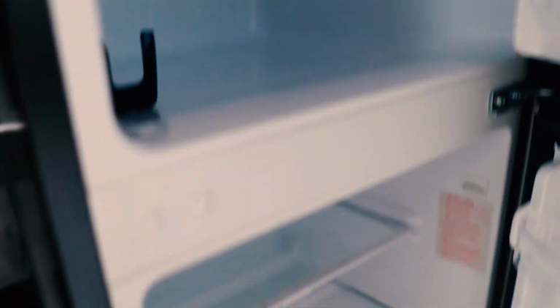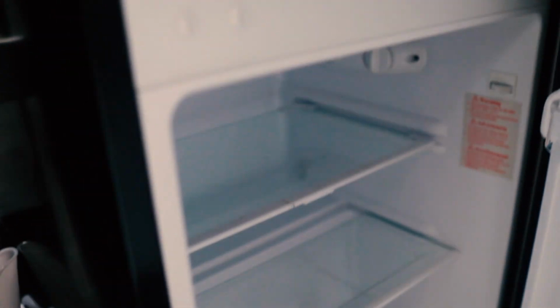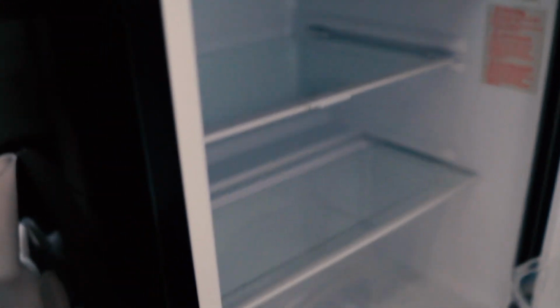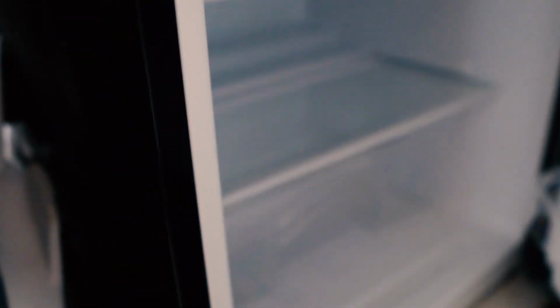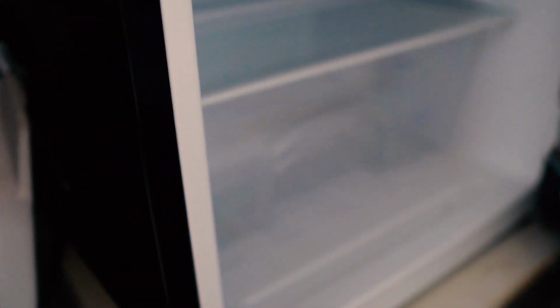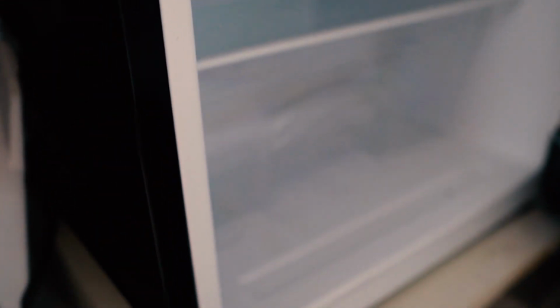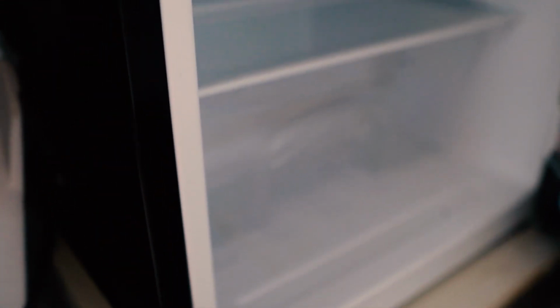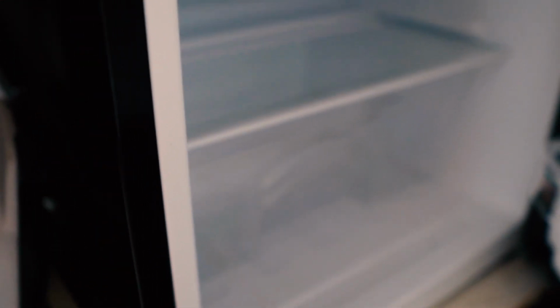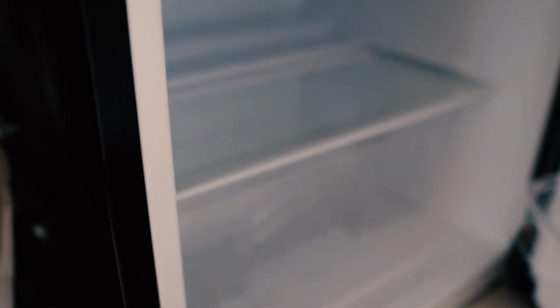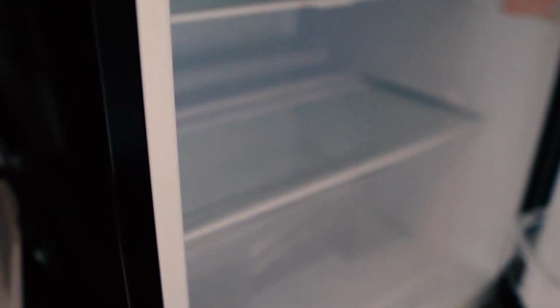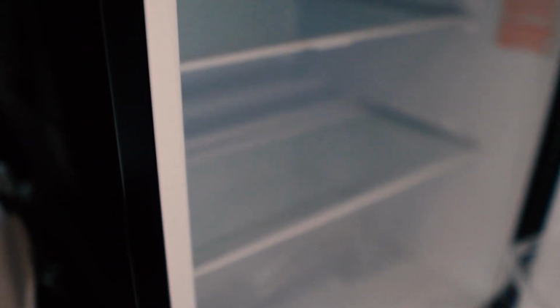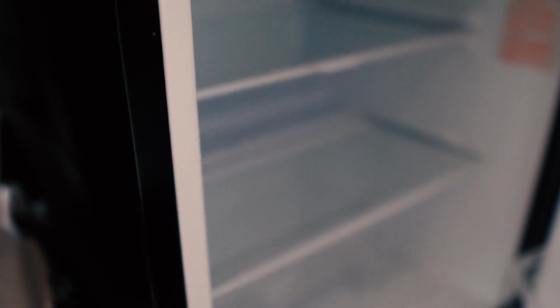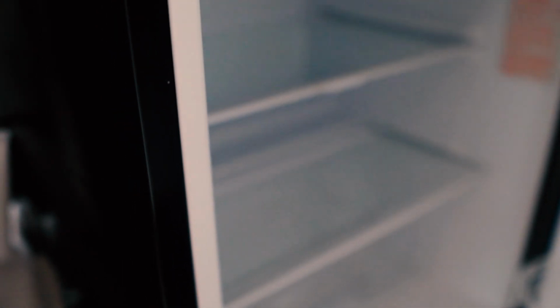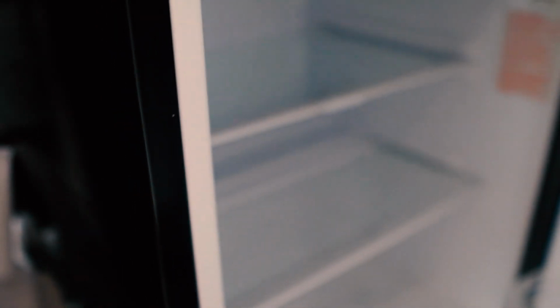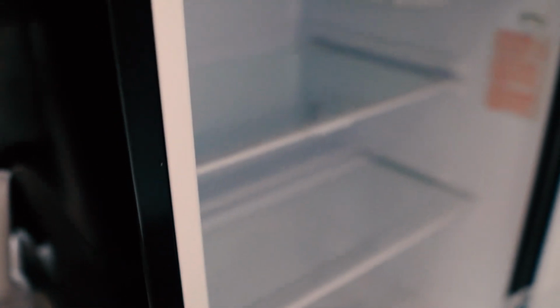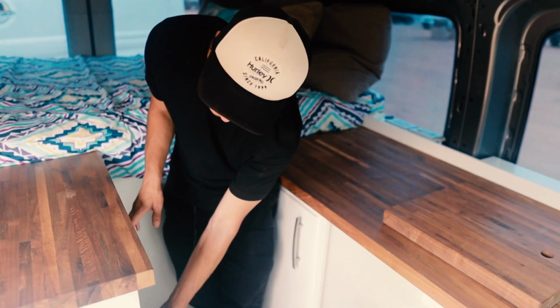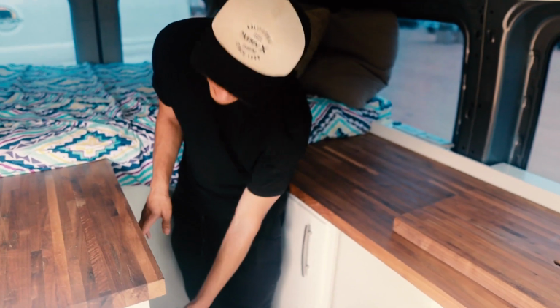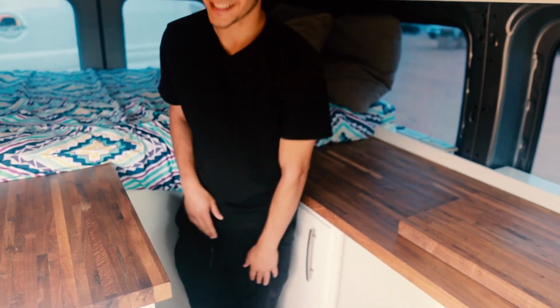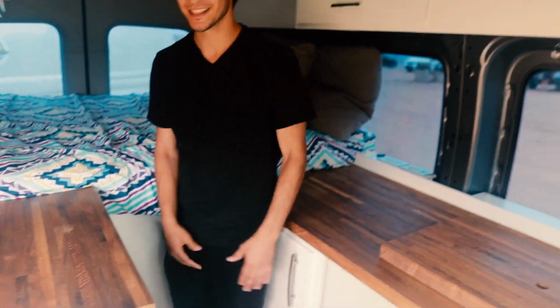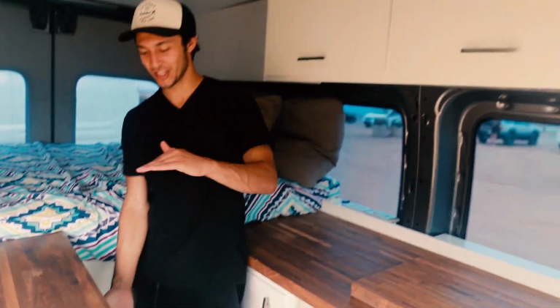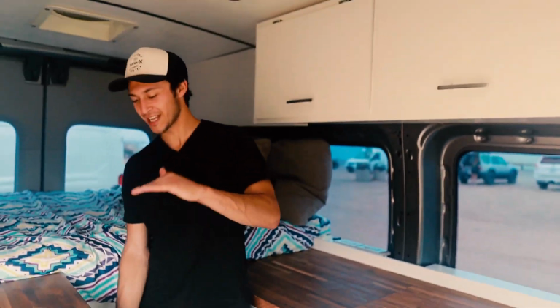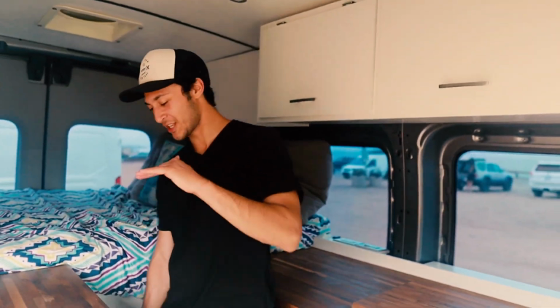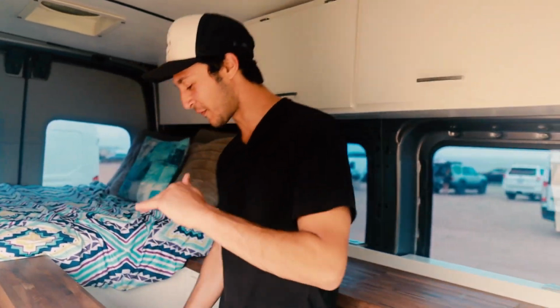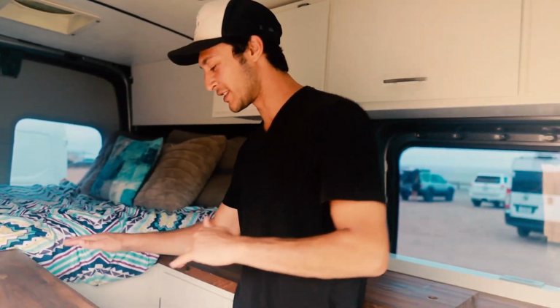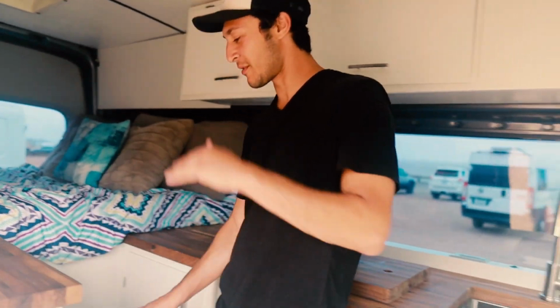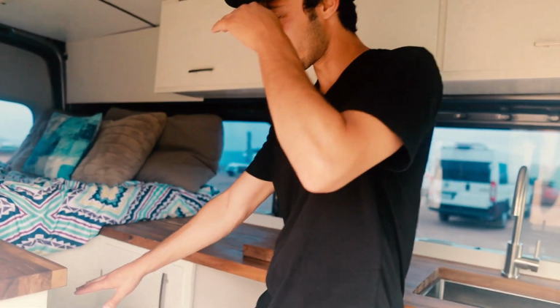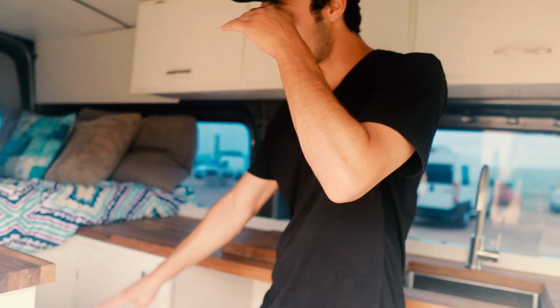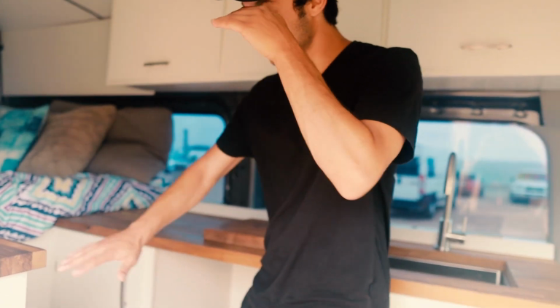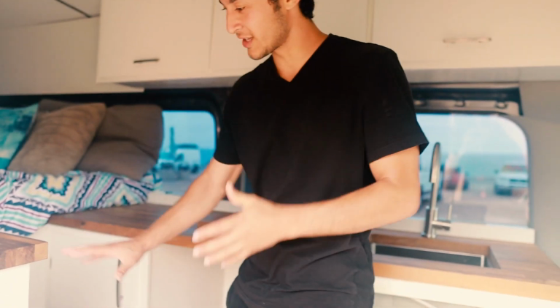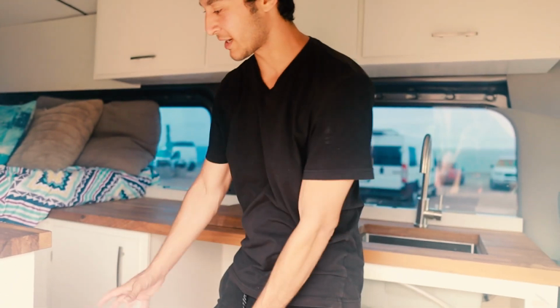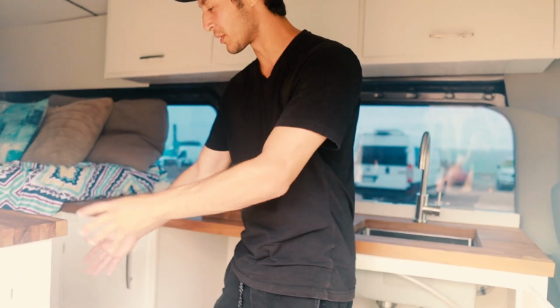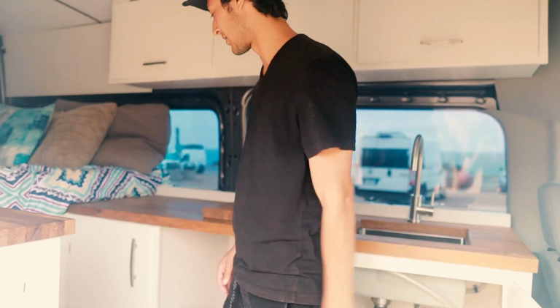It's empty so there's not much to look at, but it's a good-size fridge — not one of those mini ones. It takes up the full space there, so there's a lot of room.